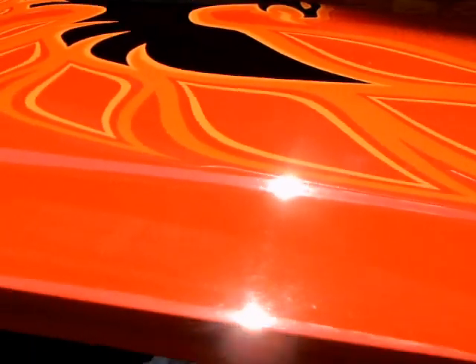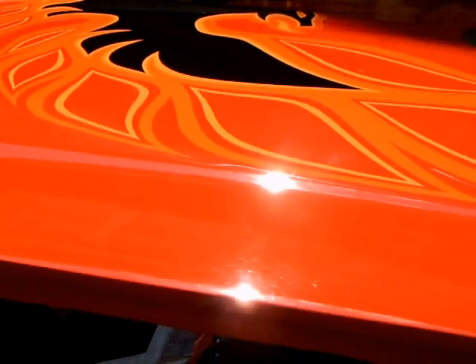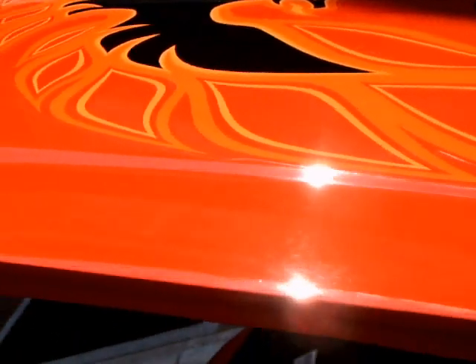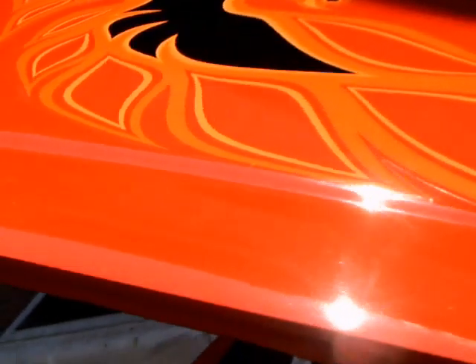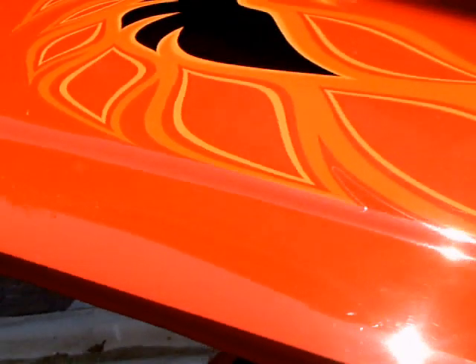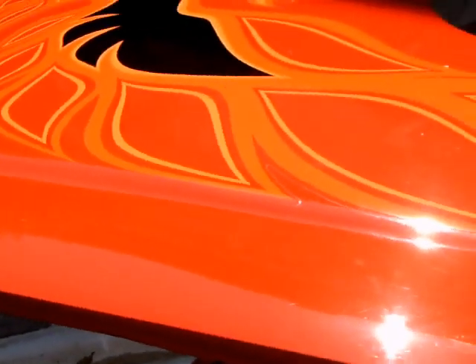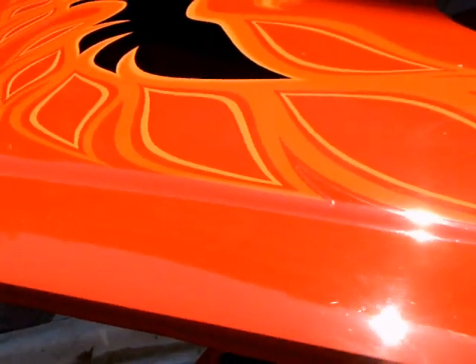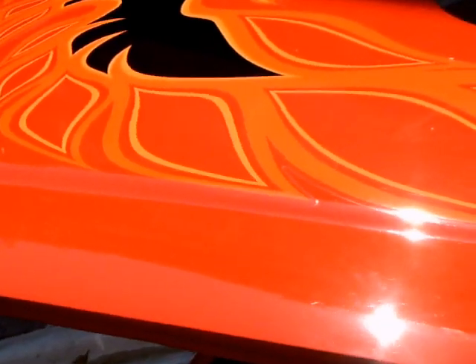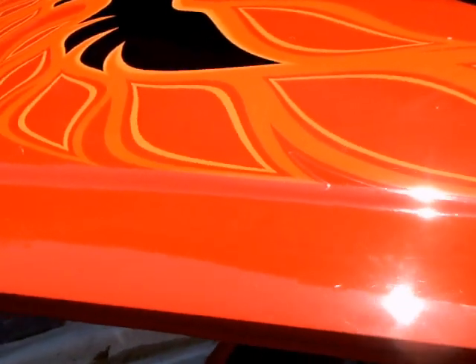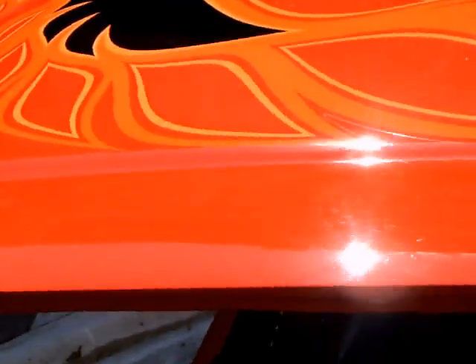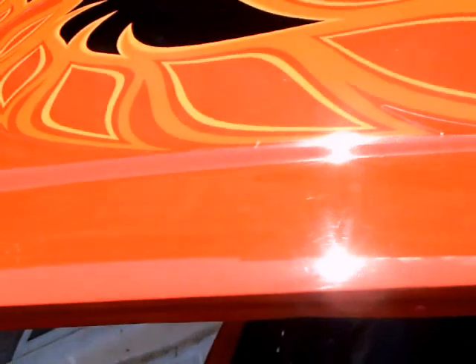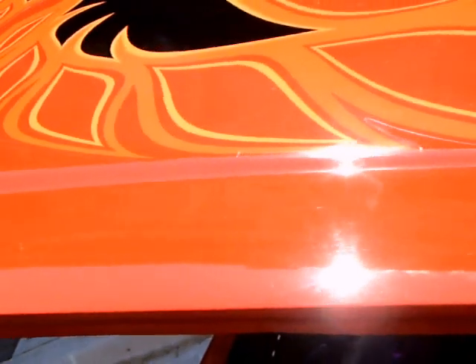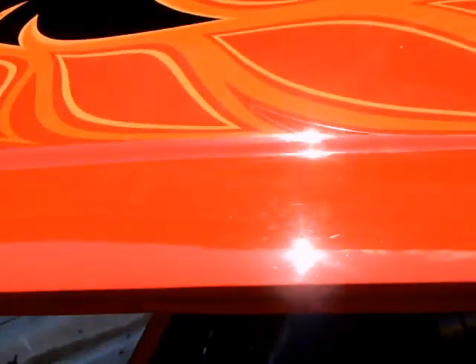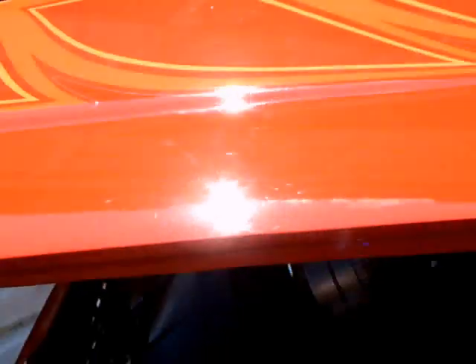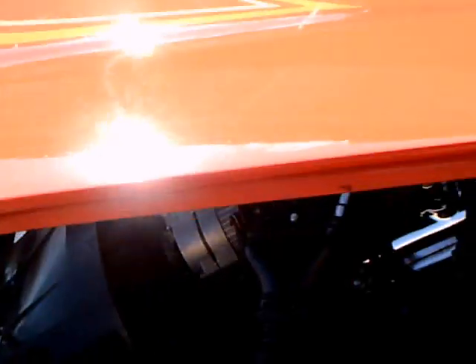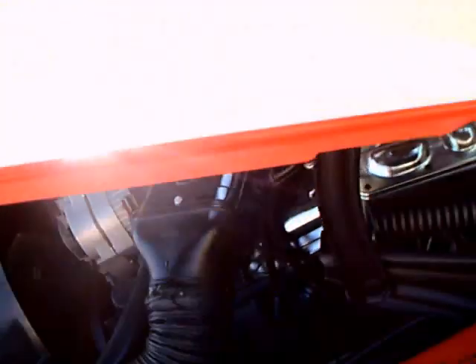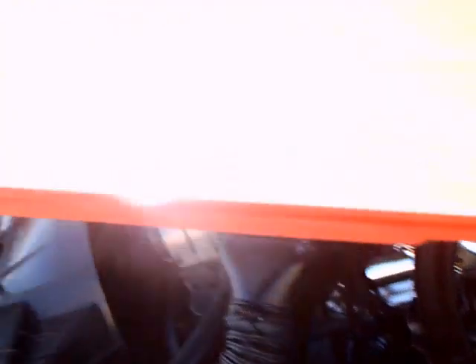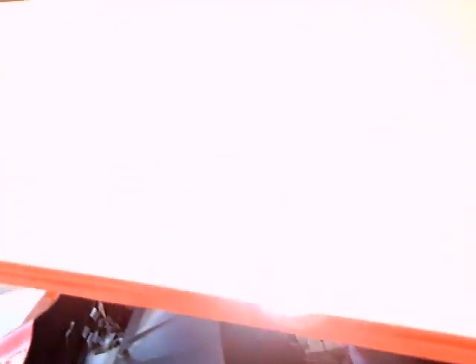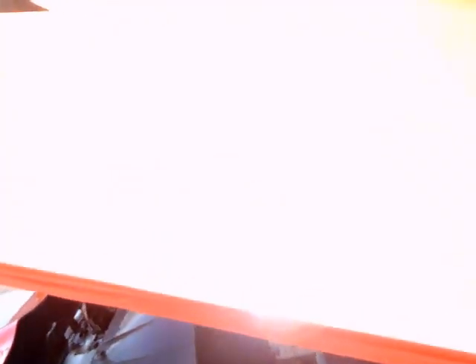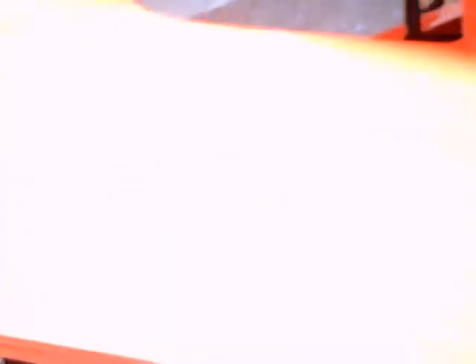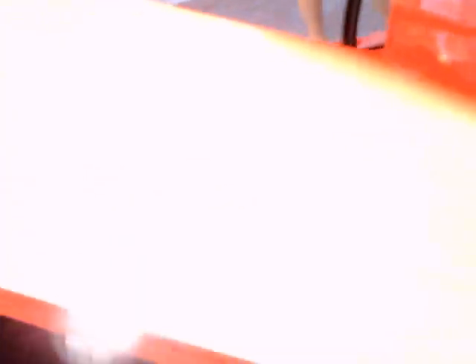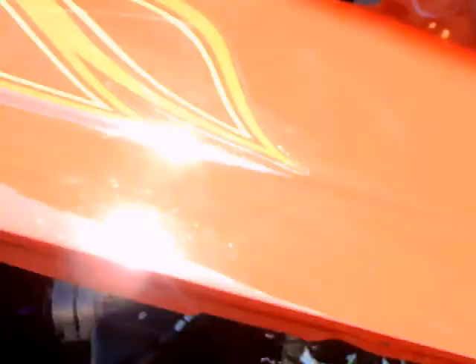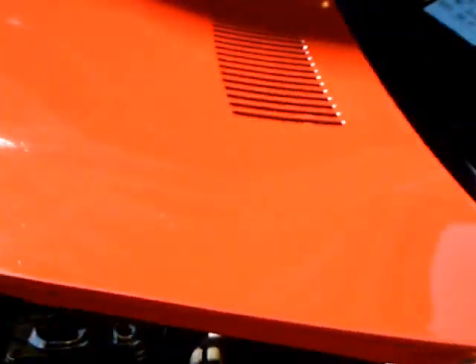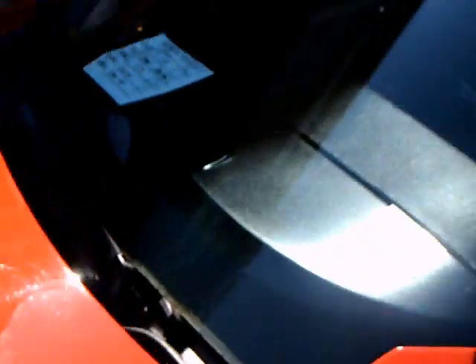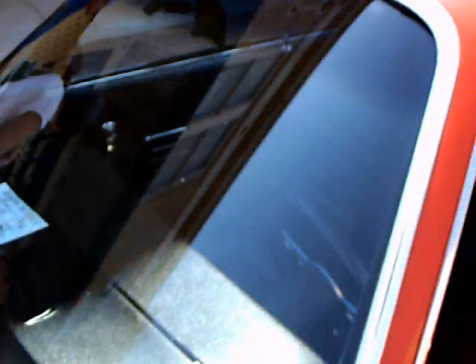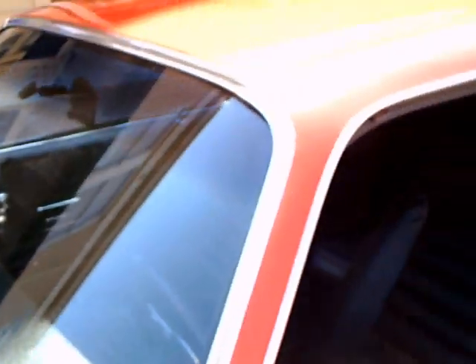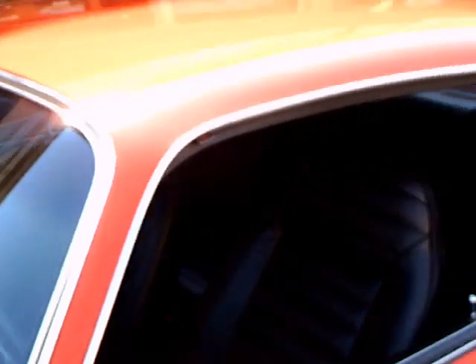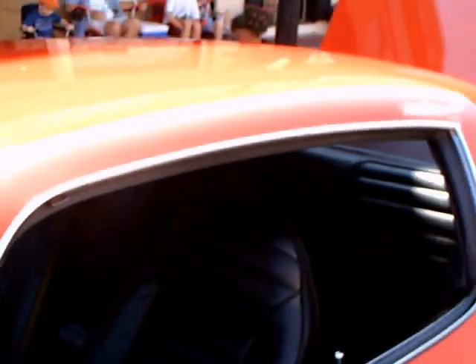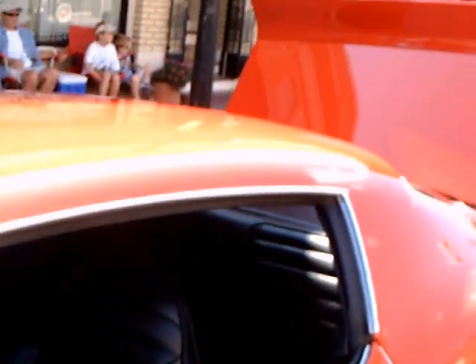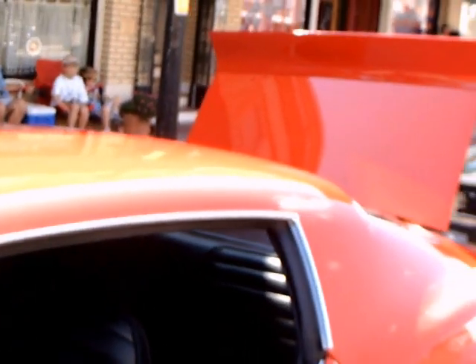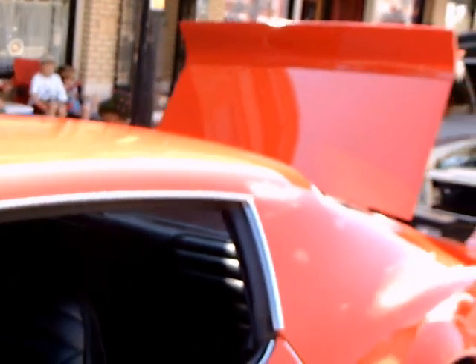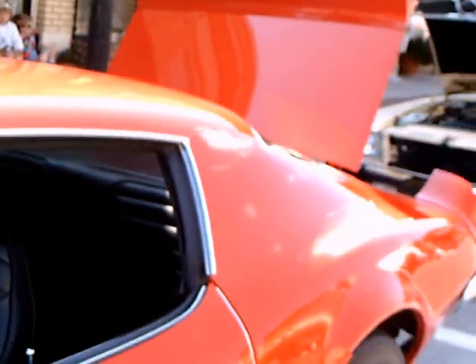There is the Screaming Chicken — it's the first year for it. It certainly was a design hit.